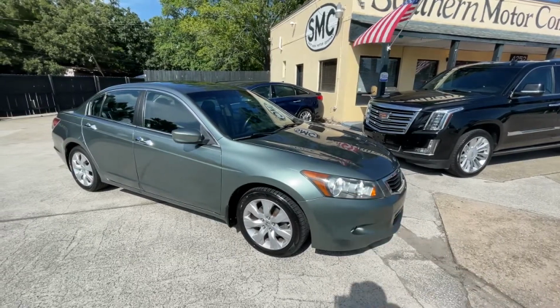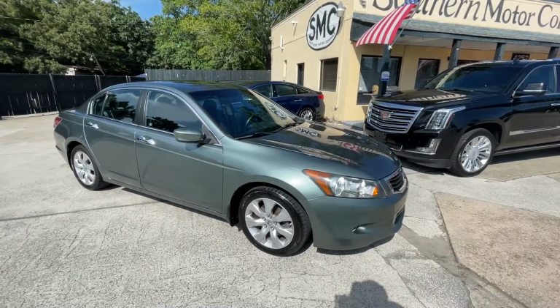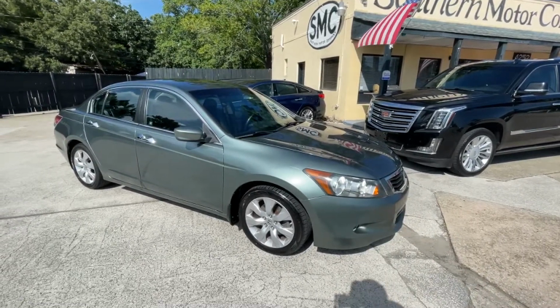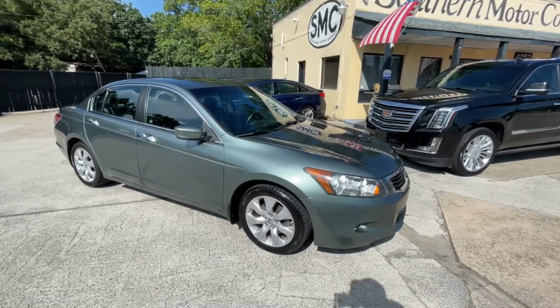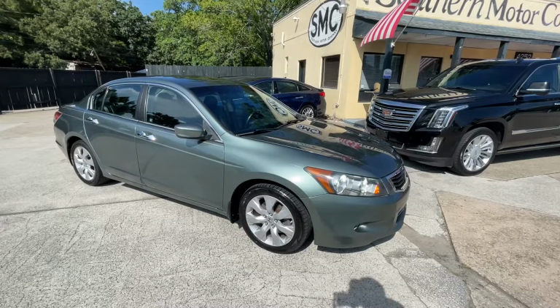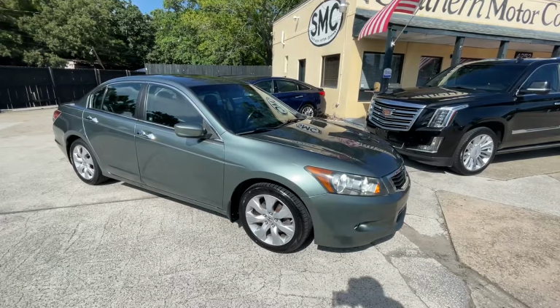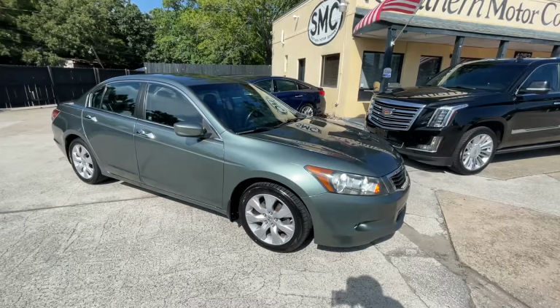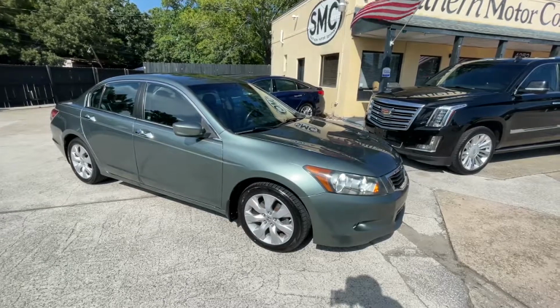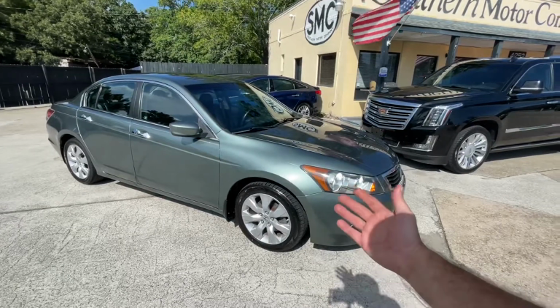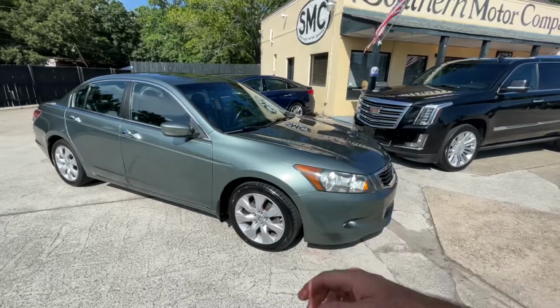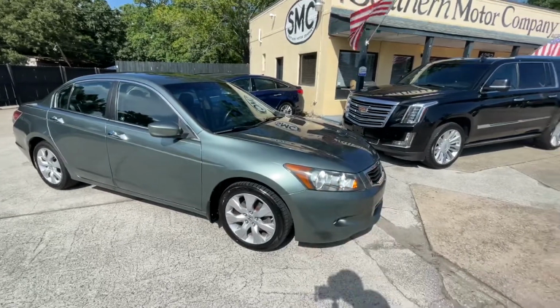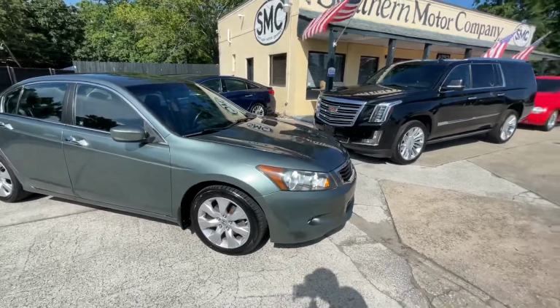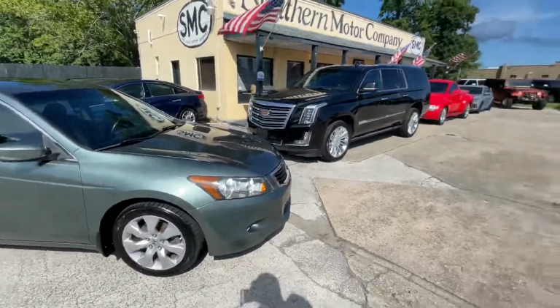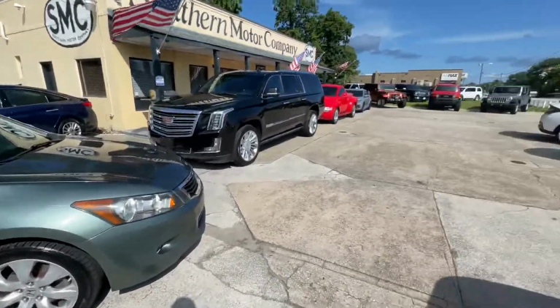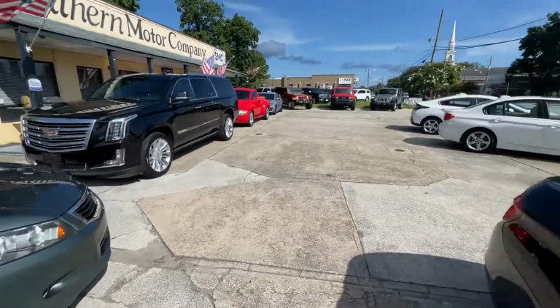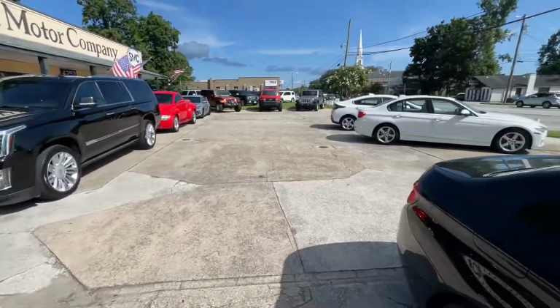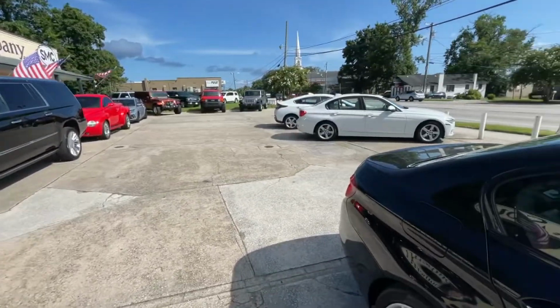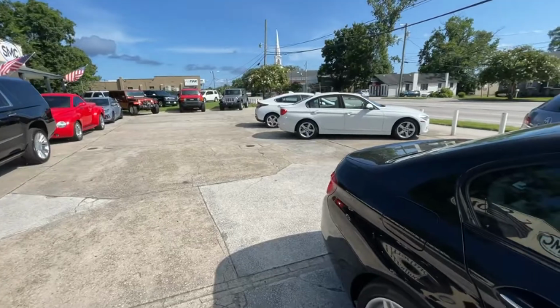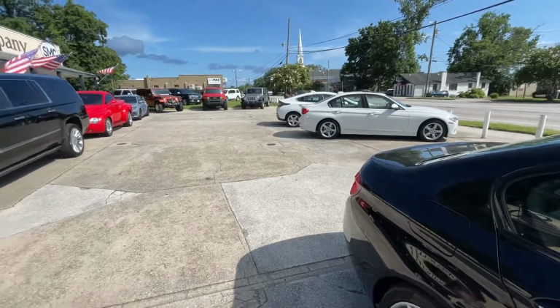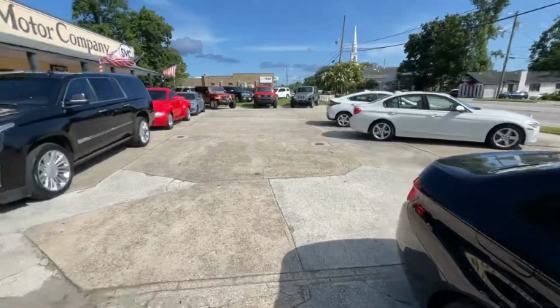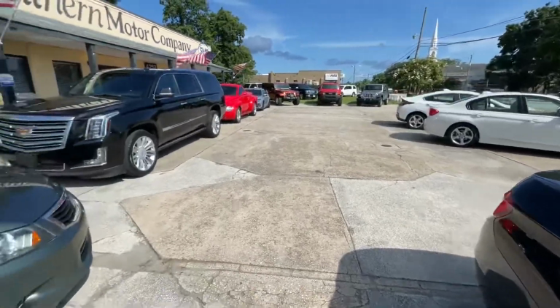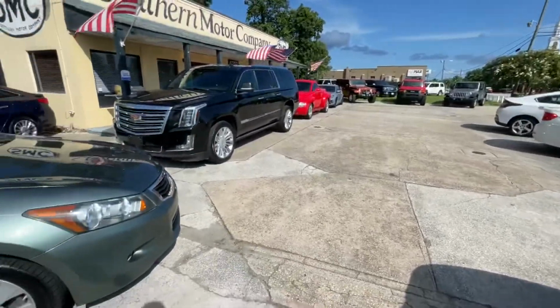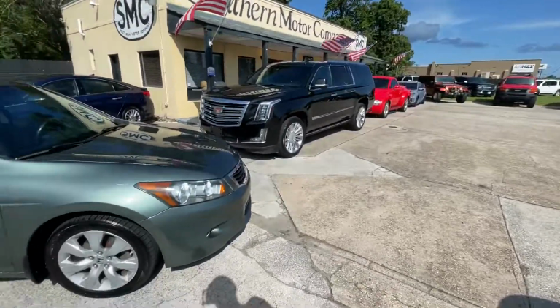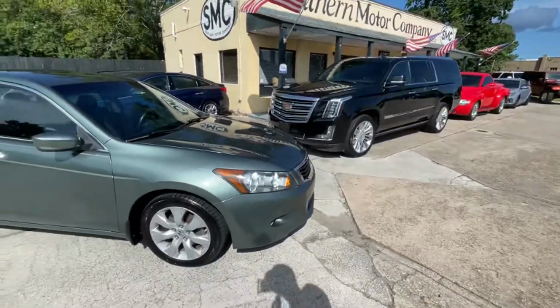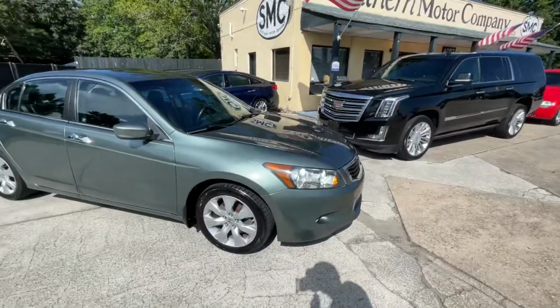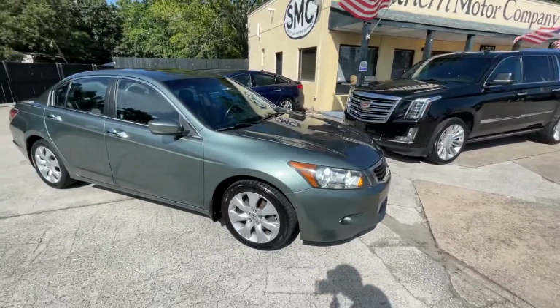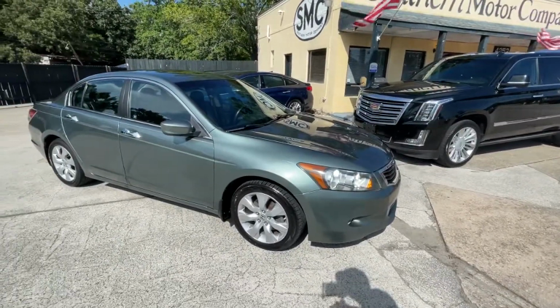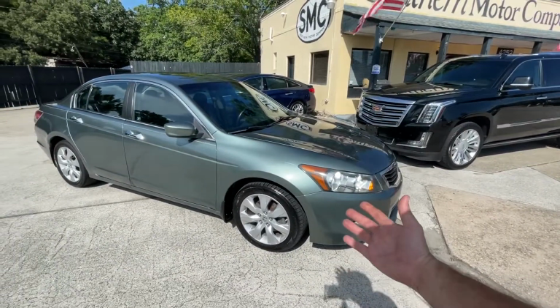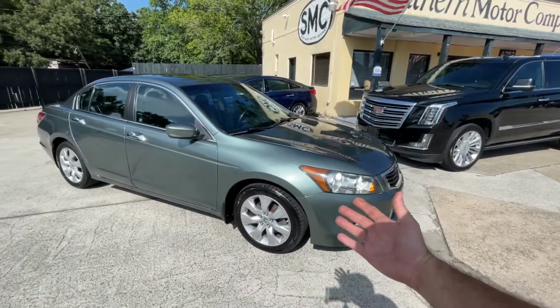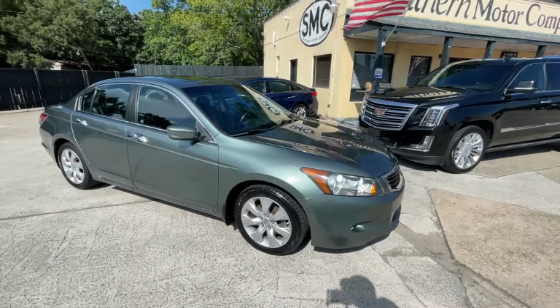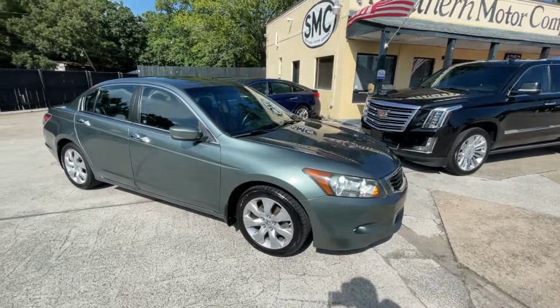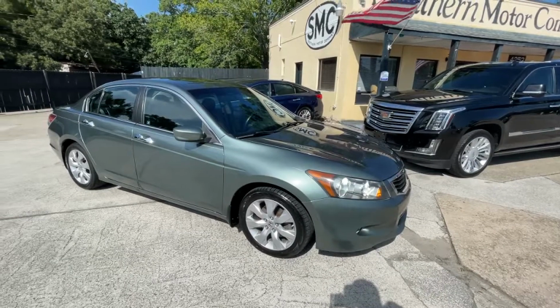Thanks everybody for watching. Let me know if I can help you — we do have many other vehicles available here at Southern Motor Company, over 50 pre-owned cars any given day of the week. We'd love to sell you one, thanks again.